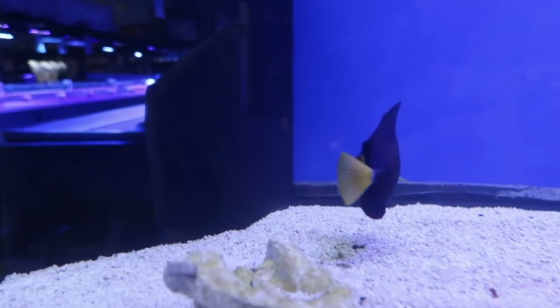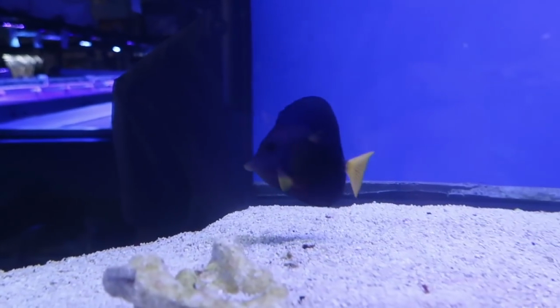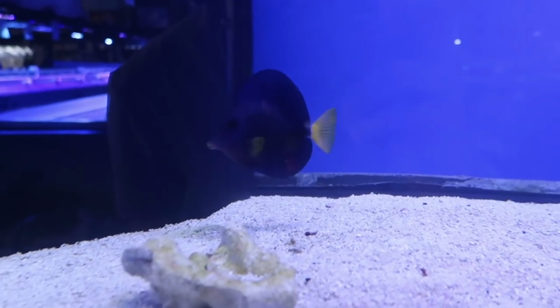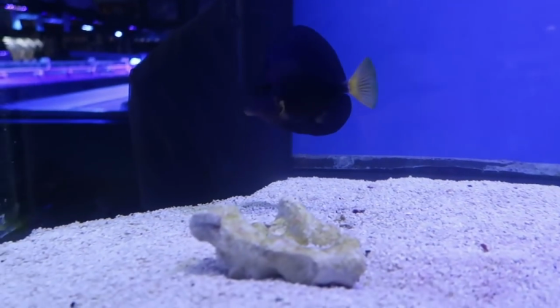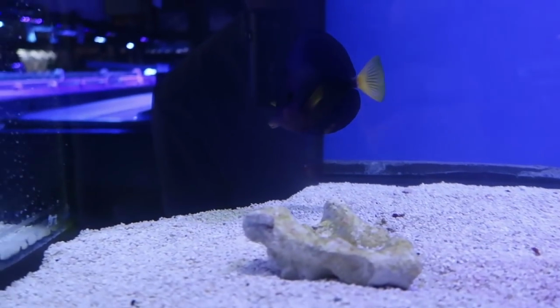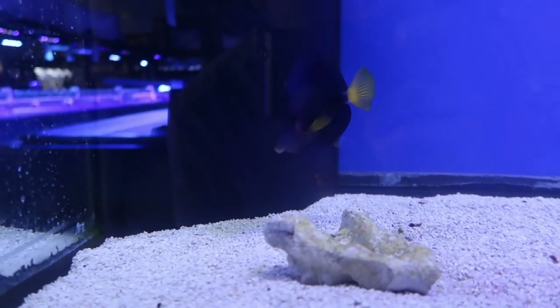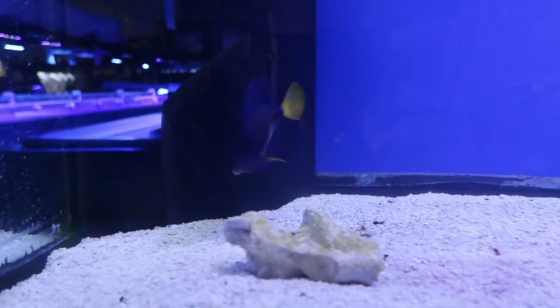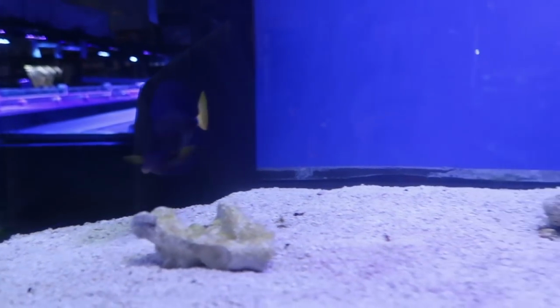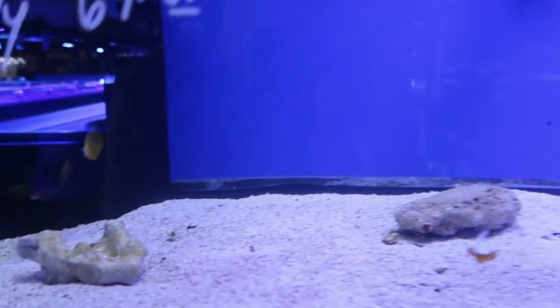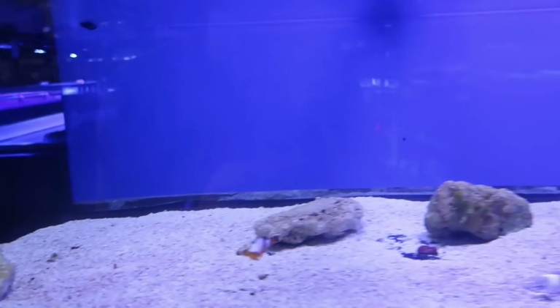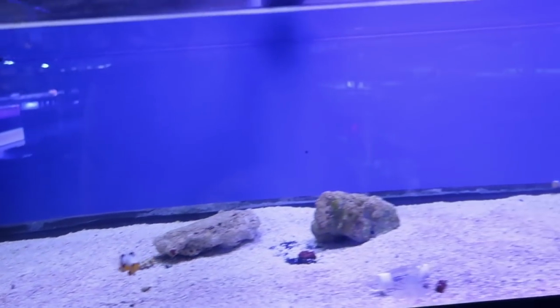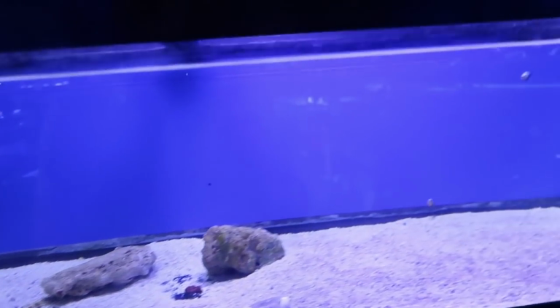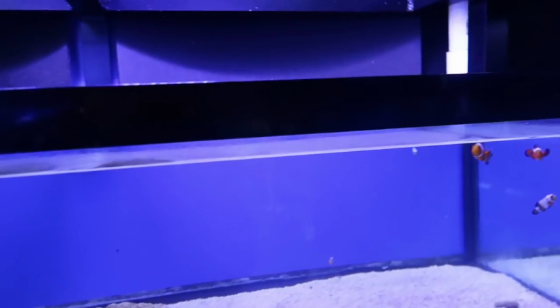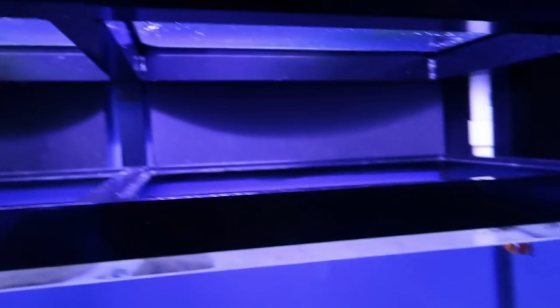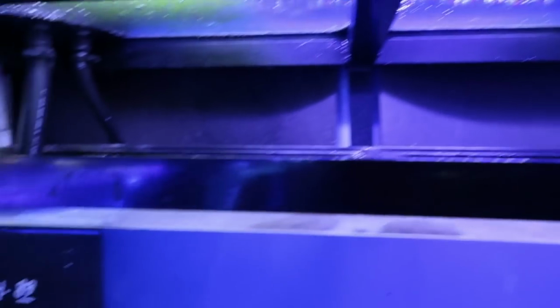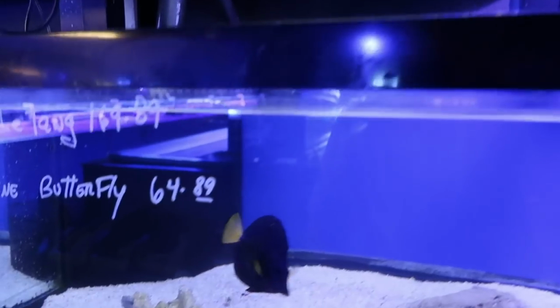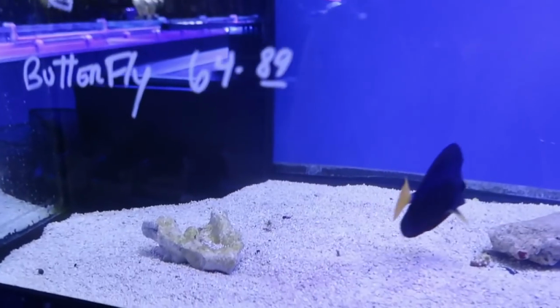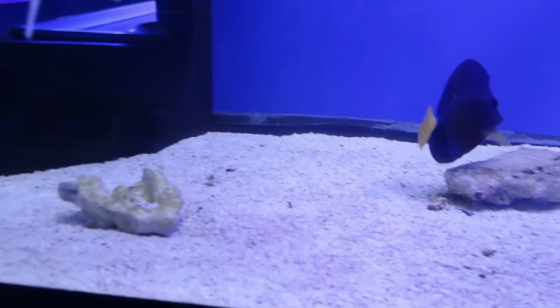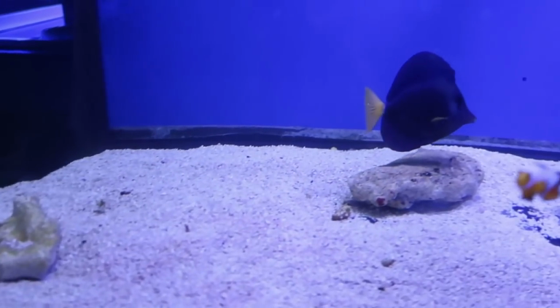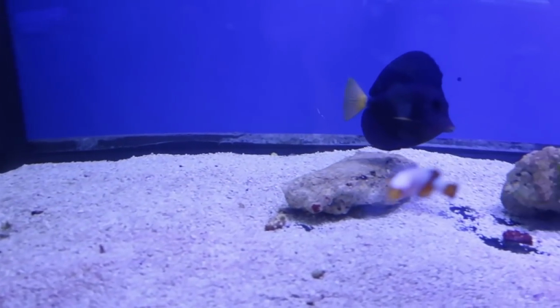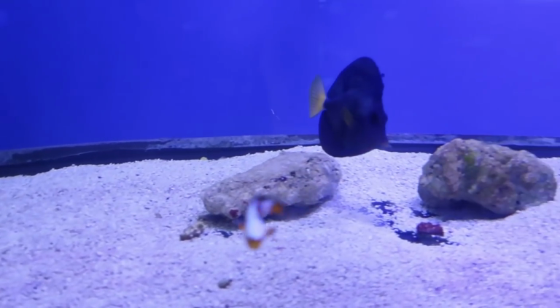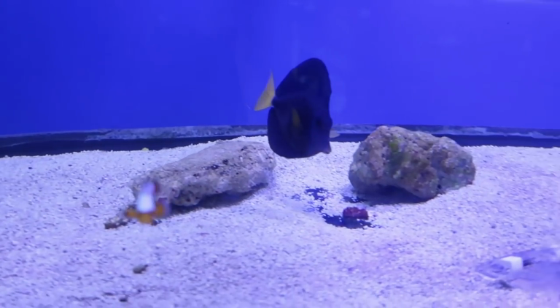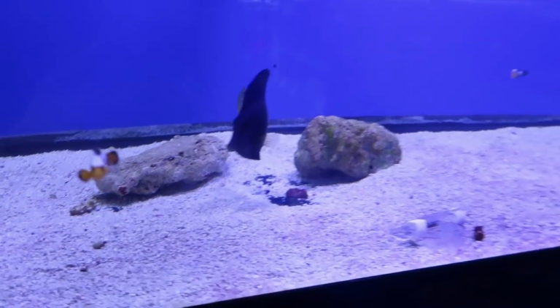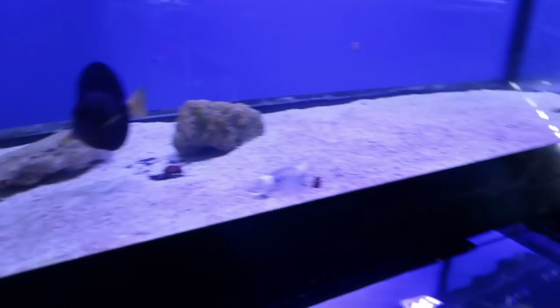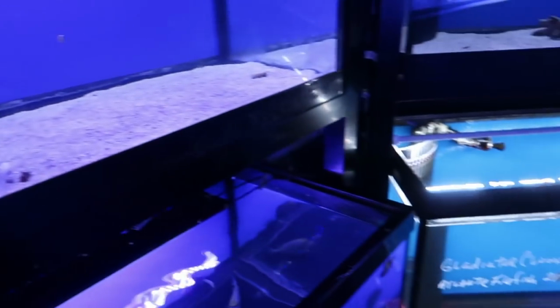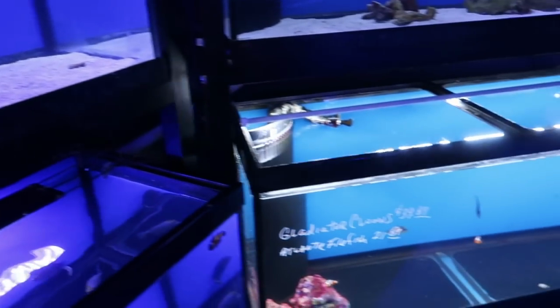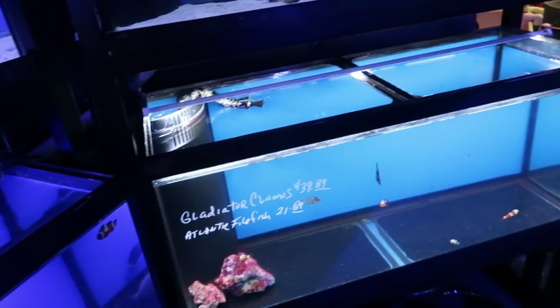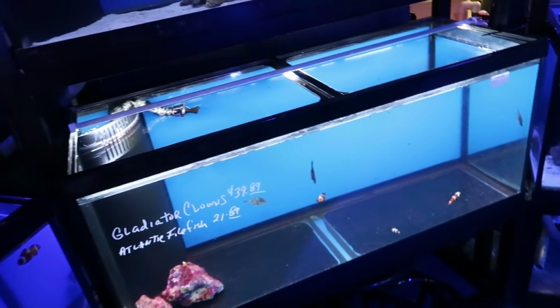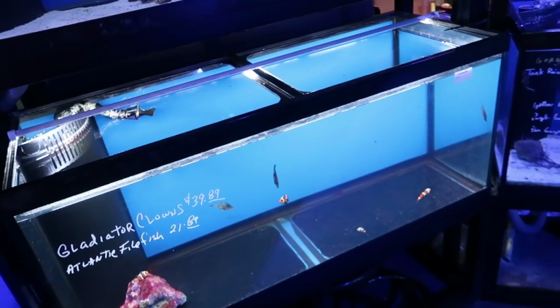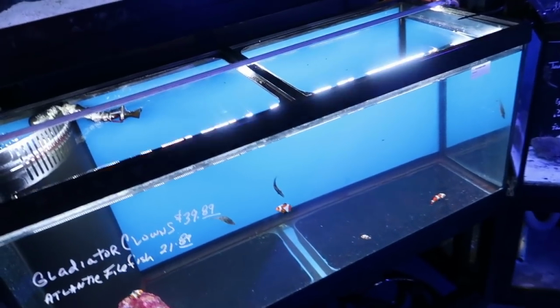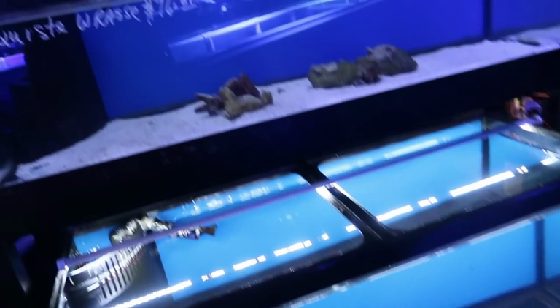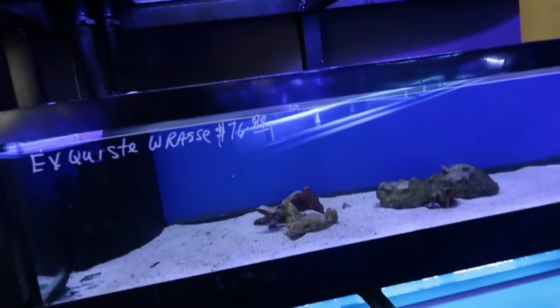Beautiful purple tang here. I've always wanted a tang in a 75 but they are kind of sketchy — they get ich a lot. But we could be getting one very soon.